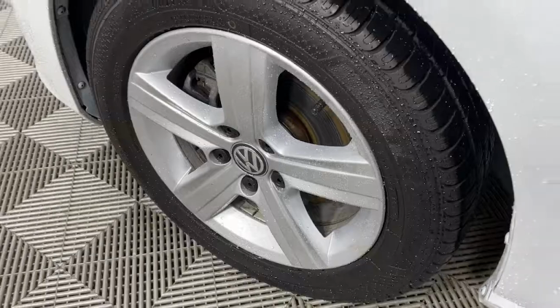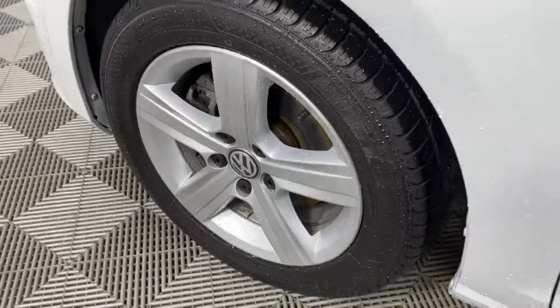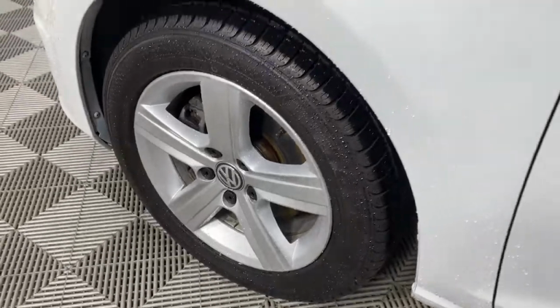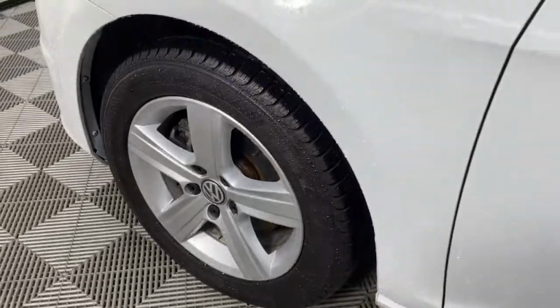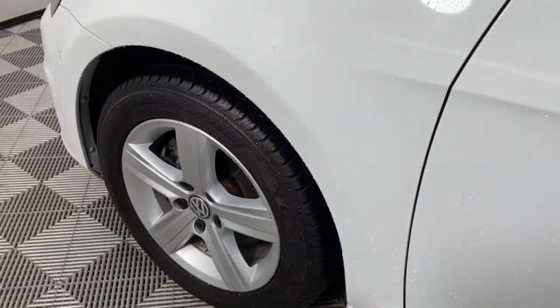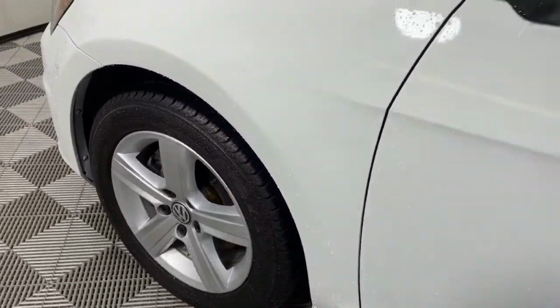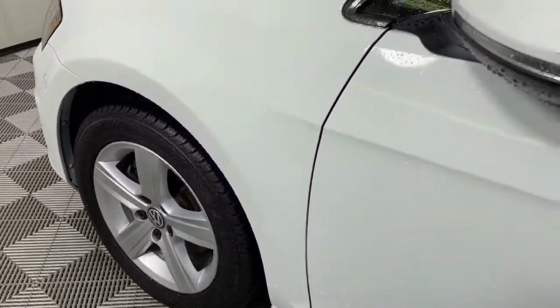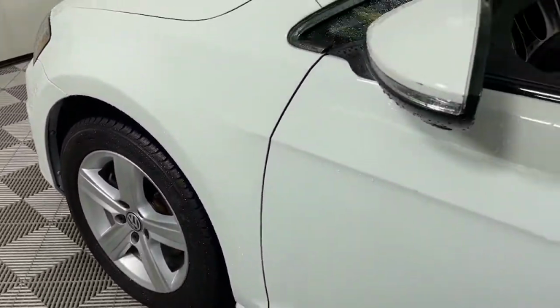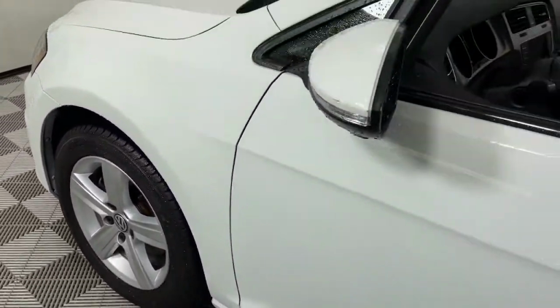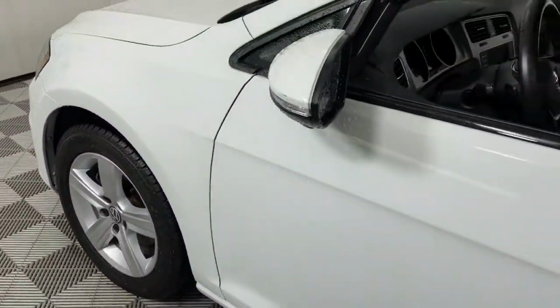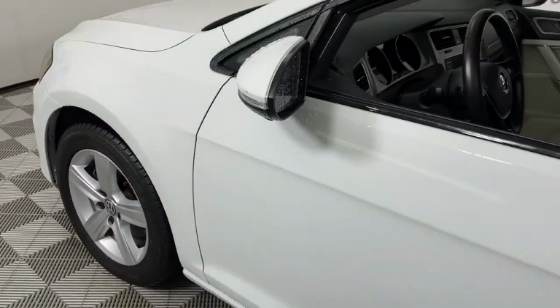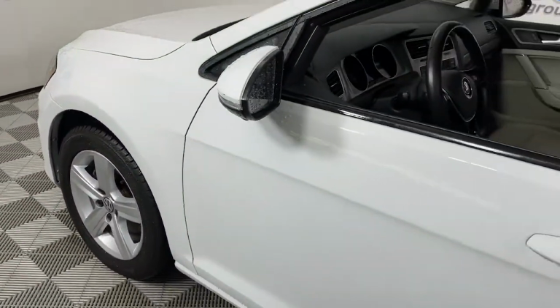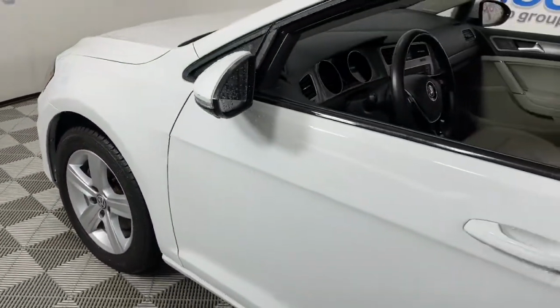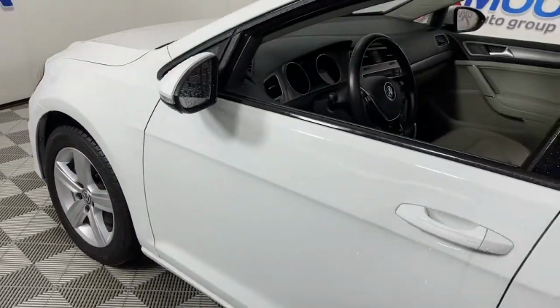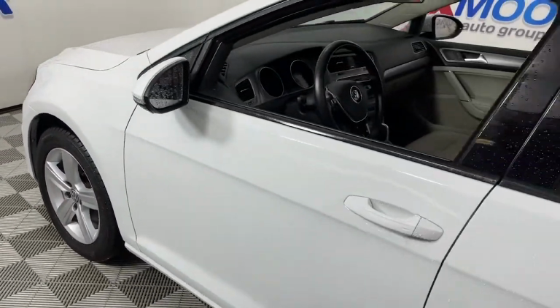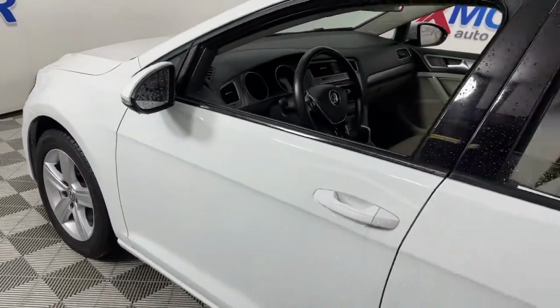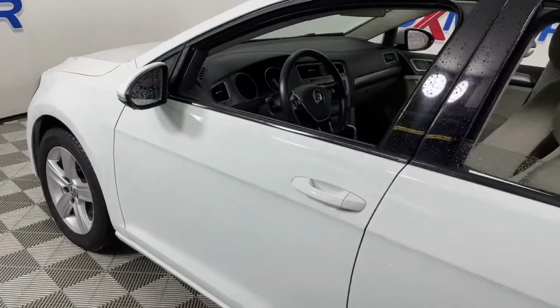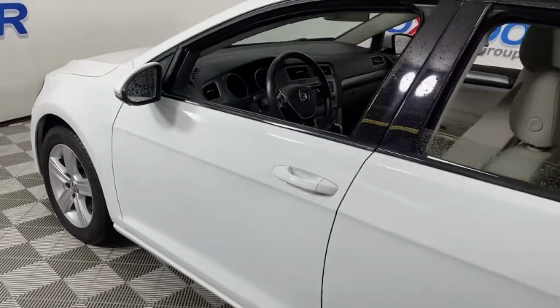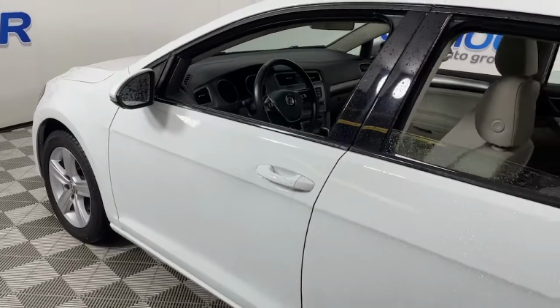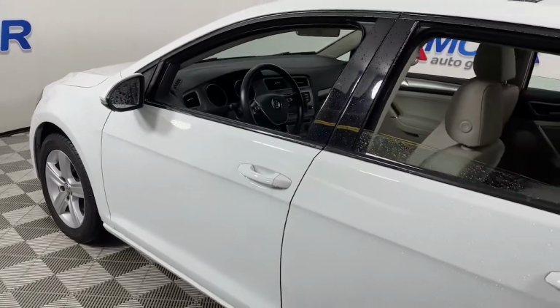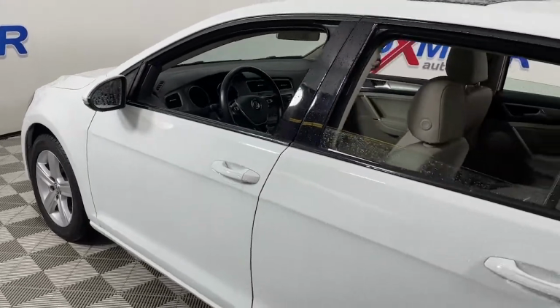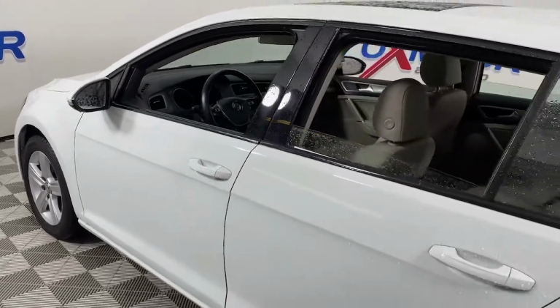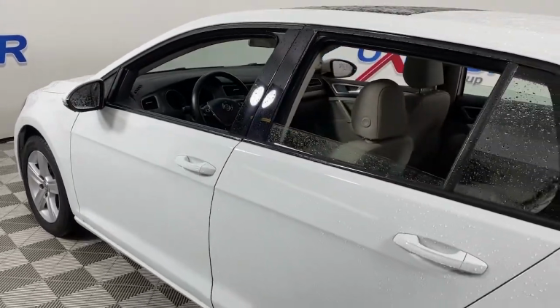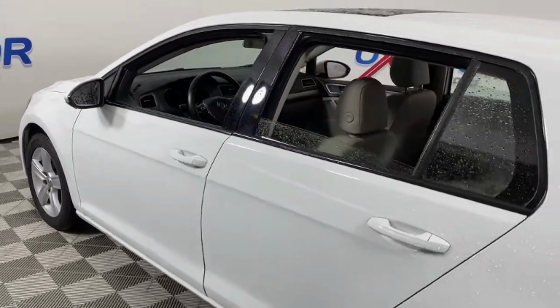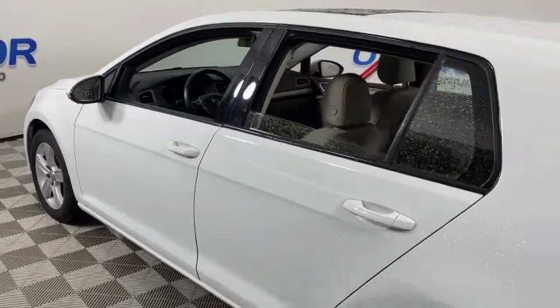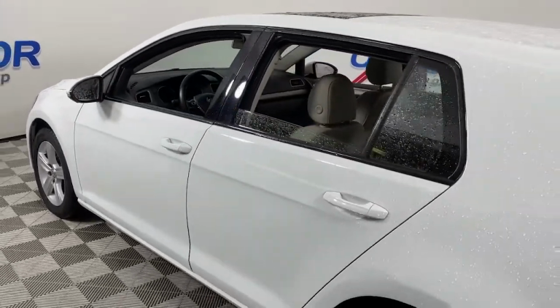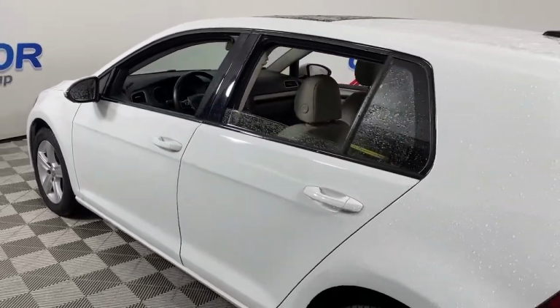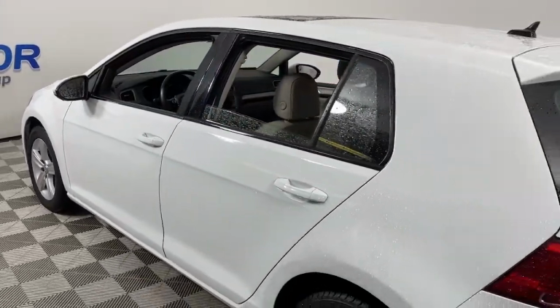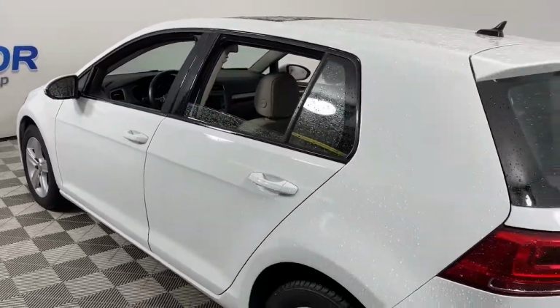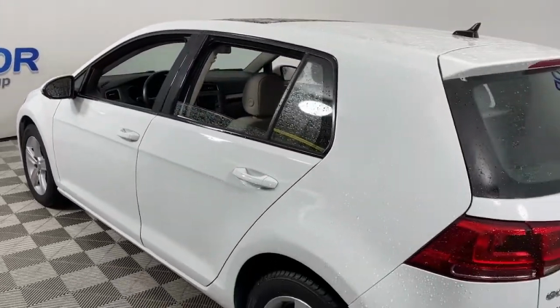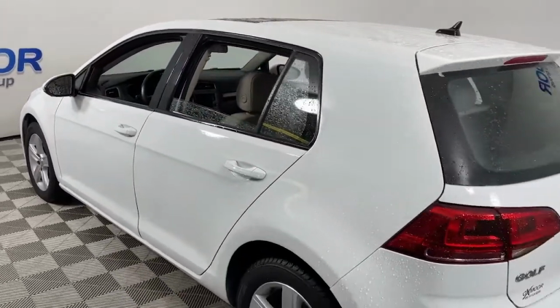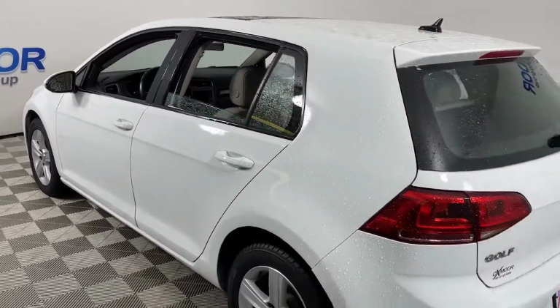Can you see yourself in the 2017 Volkswagen Golf? This vehicle still has fewer than 40,000 miles on the clock, so it won't last long.